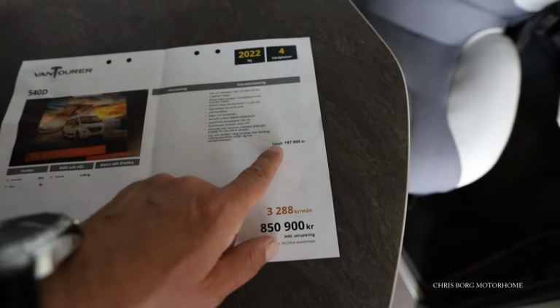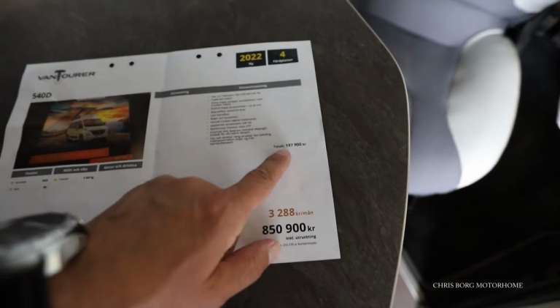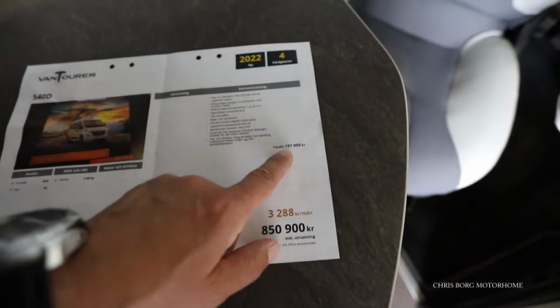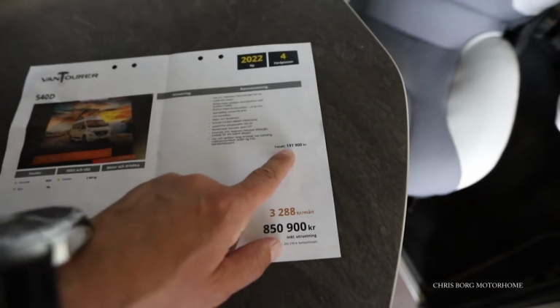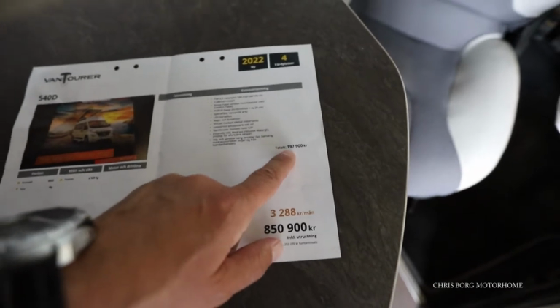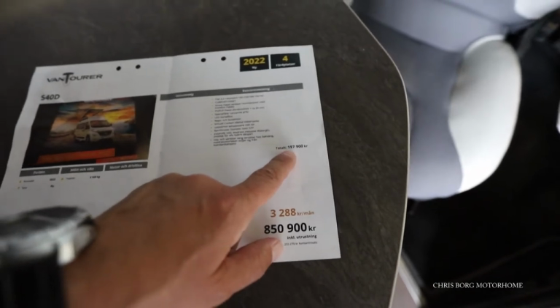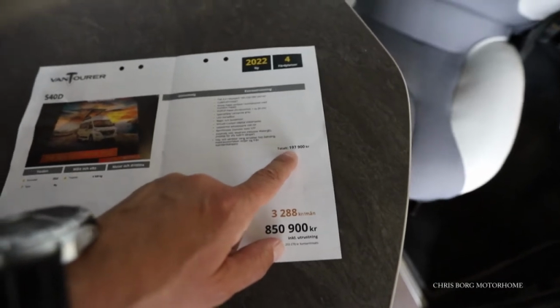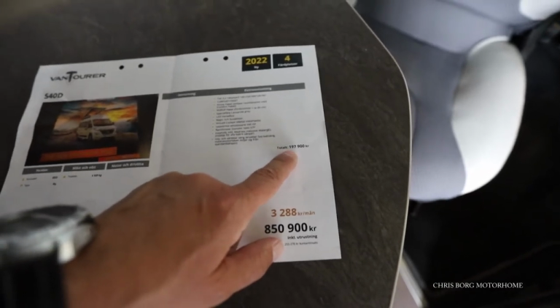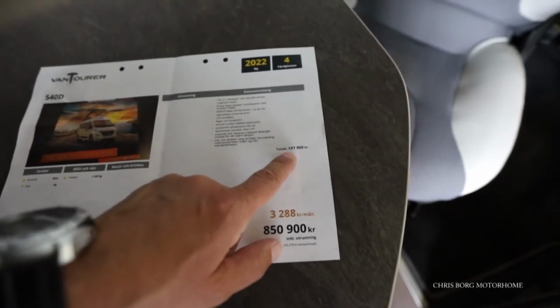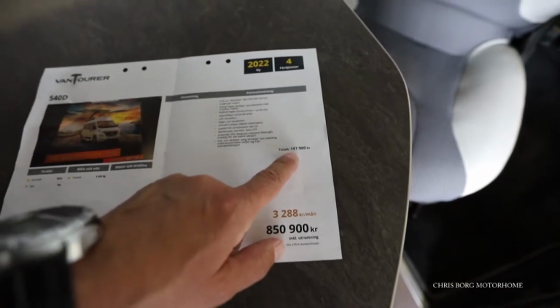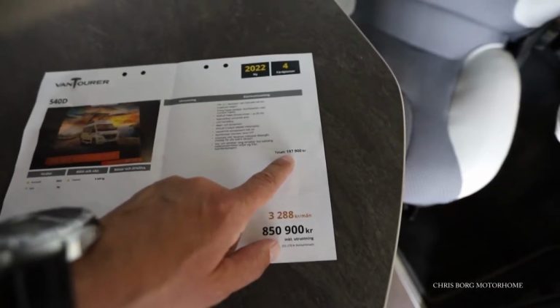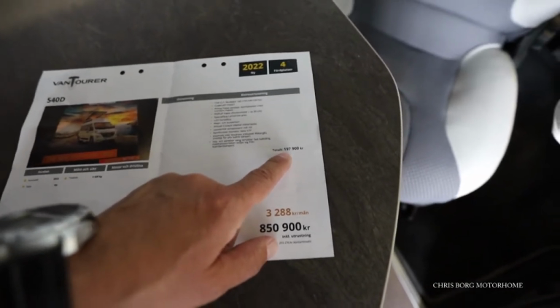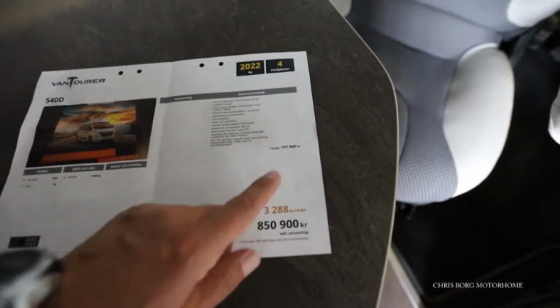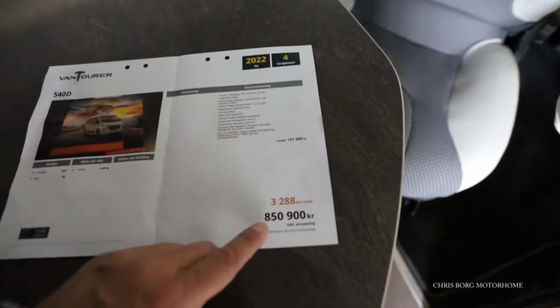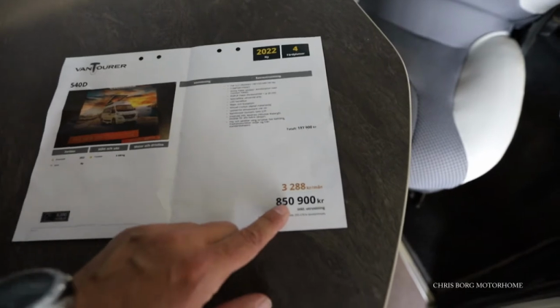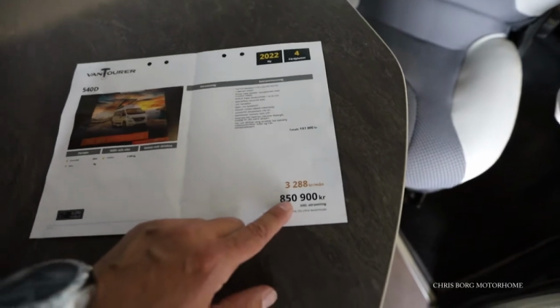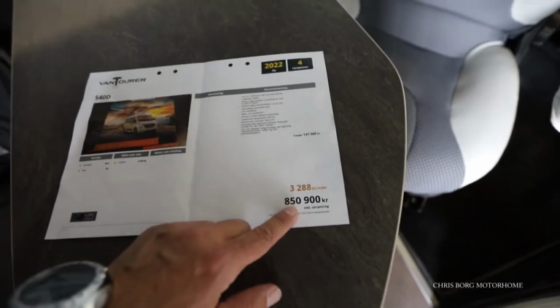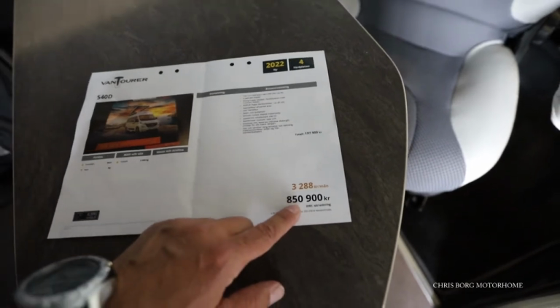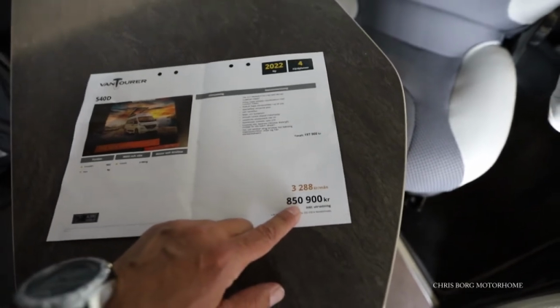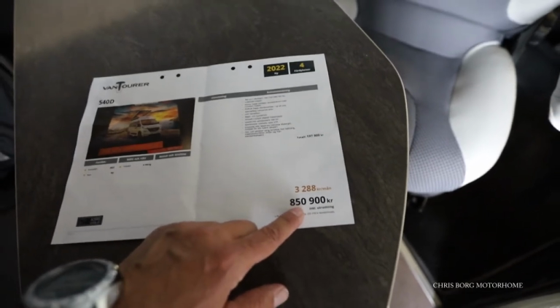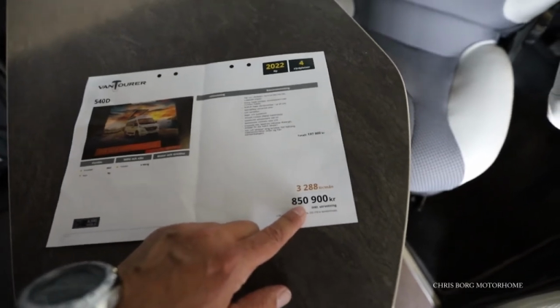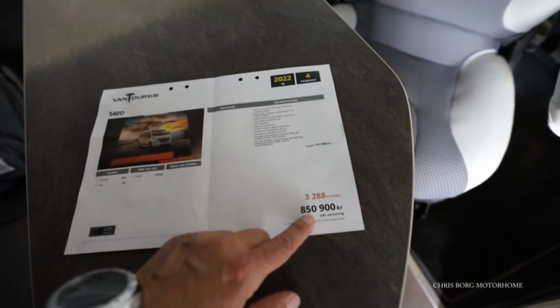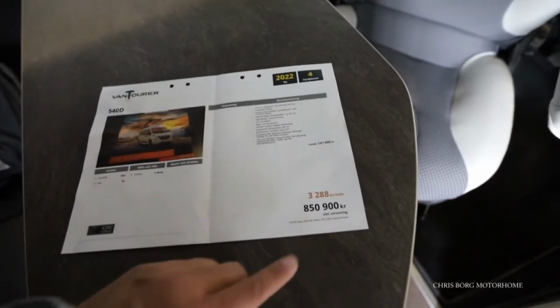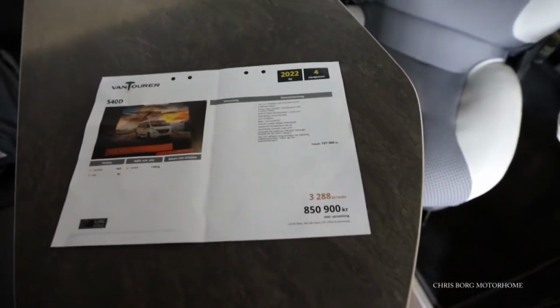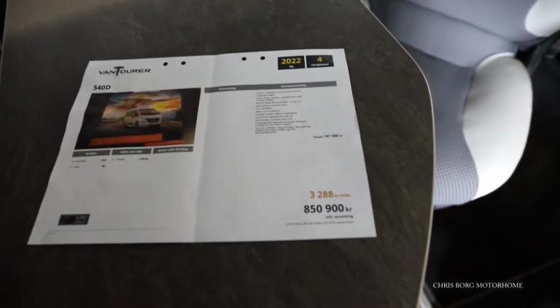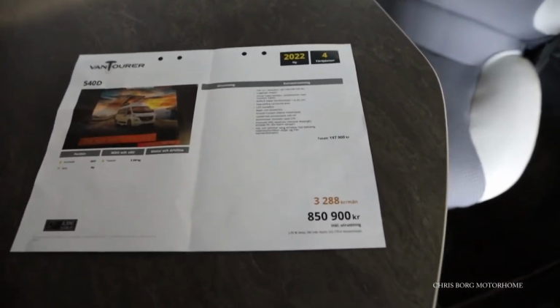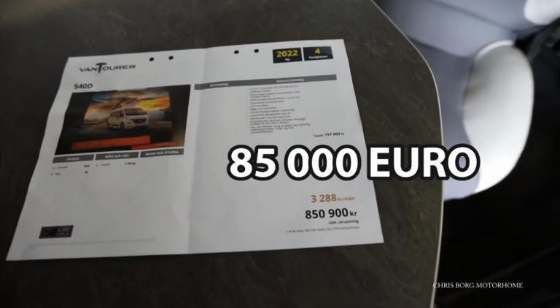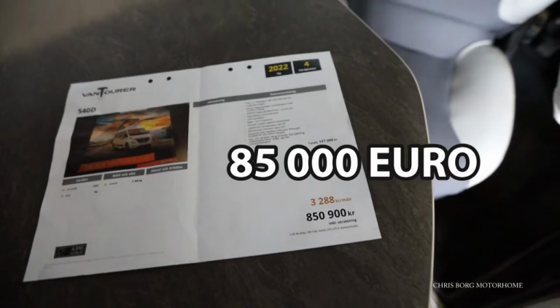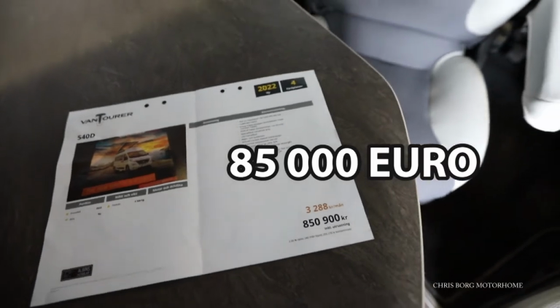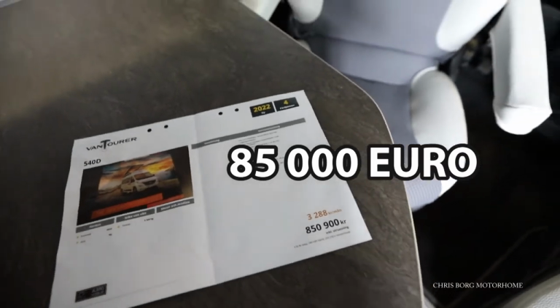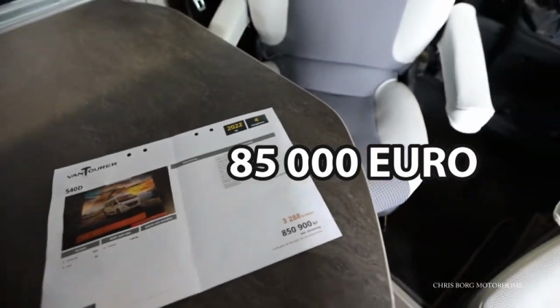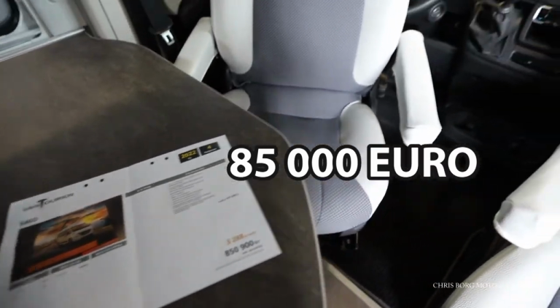The total is 197,000 and the total price is 850,000 Swedish kronor, which is roughly around 85,000 euros.